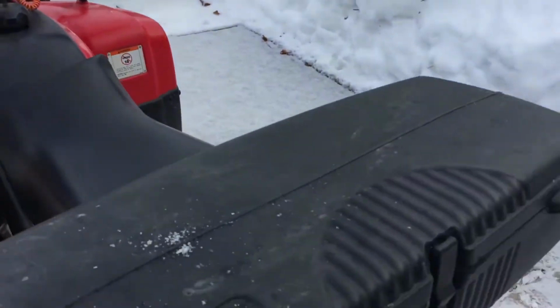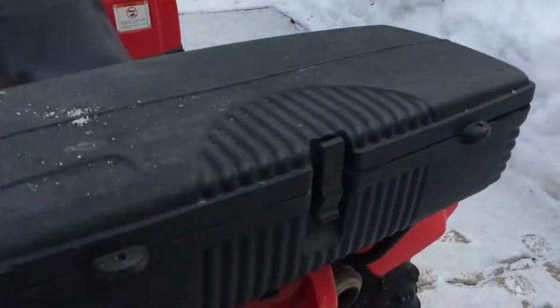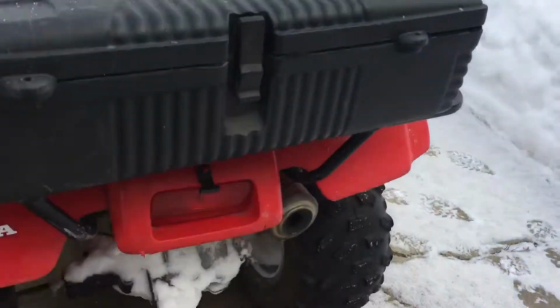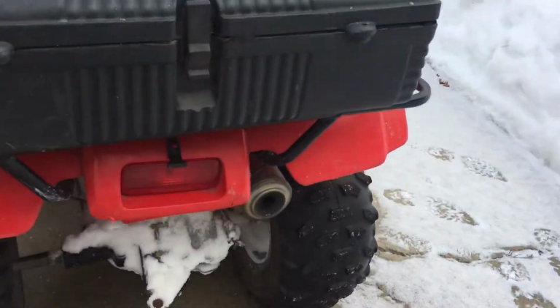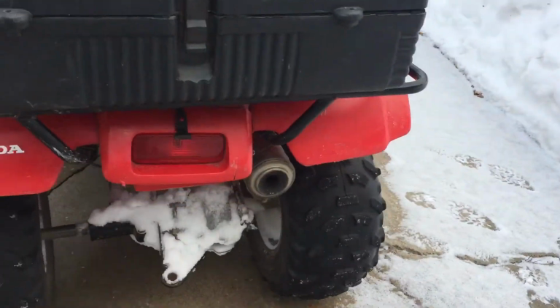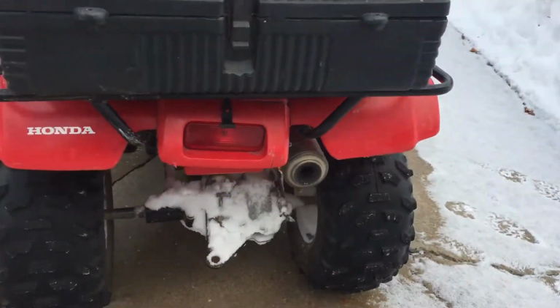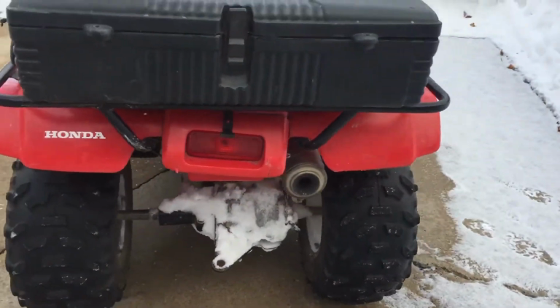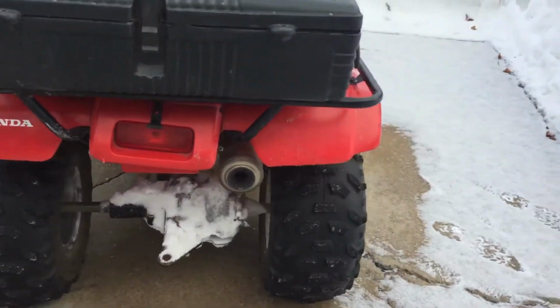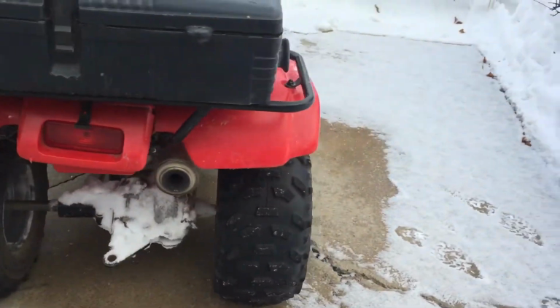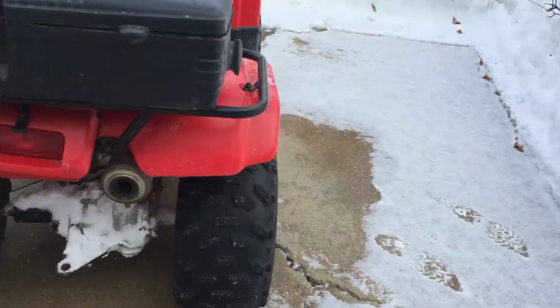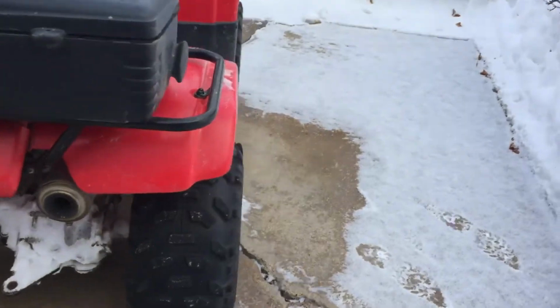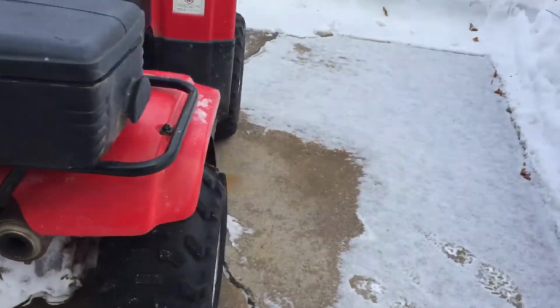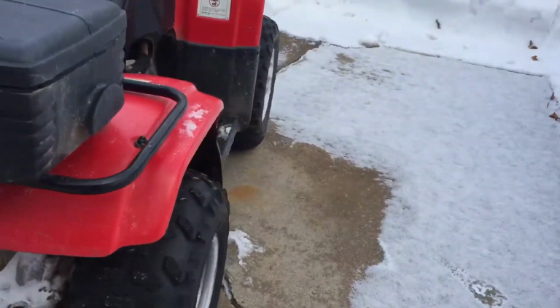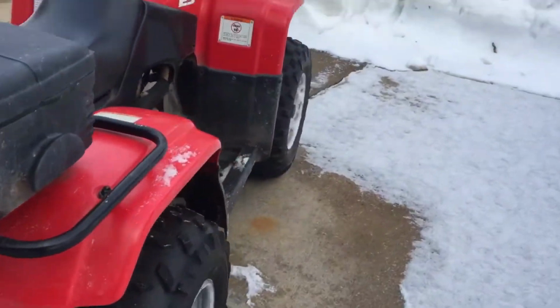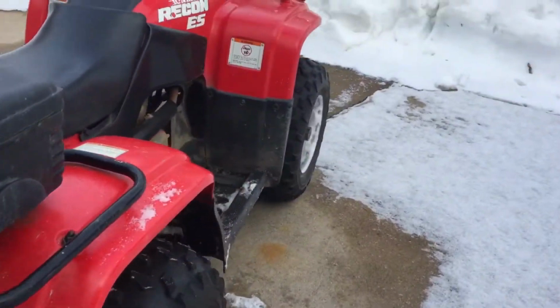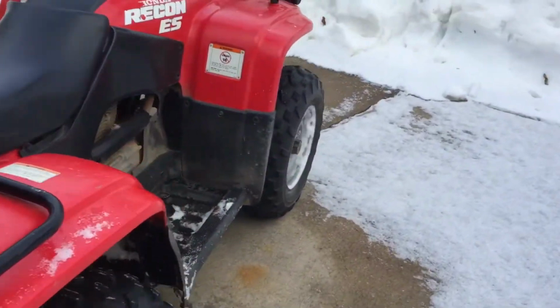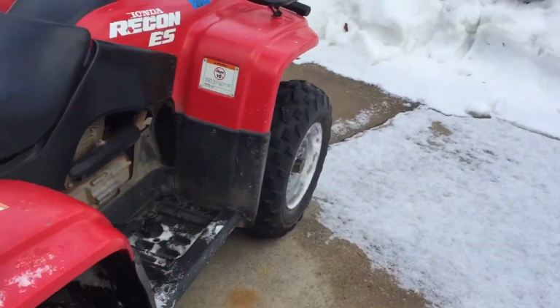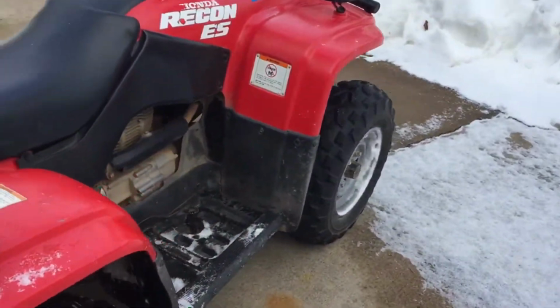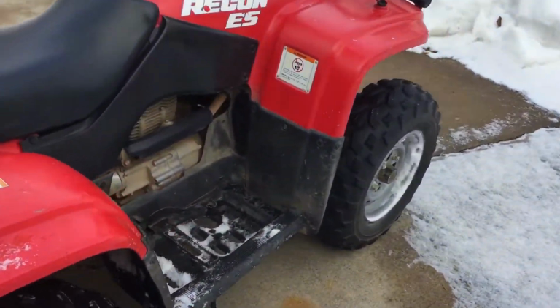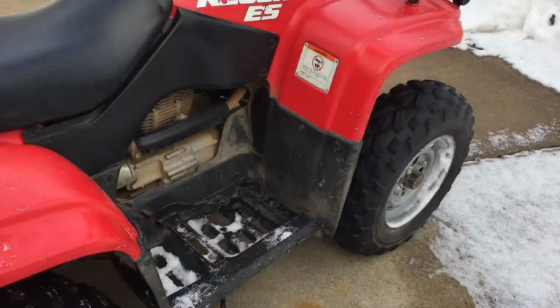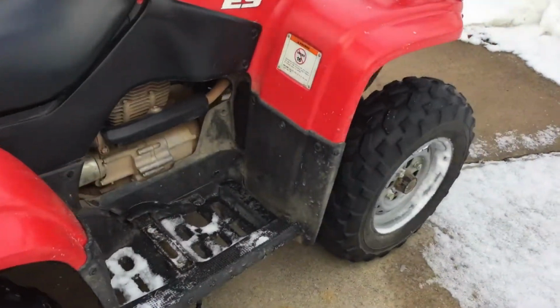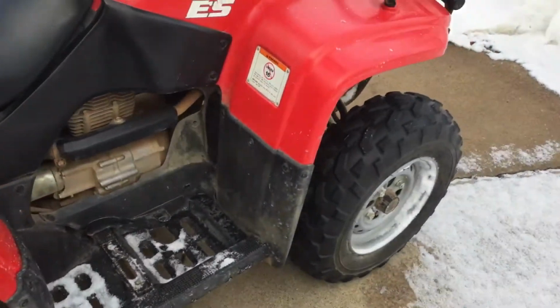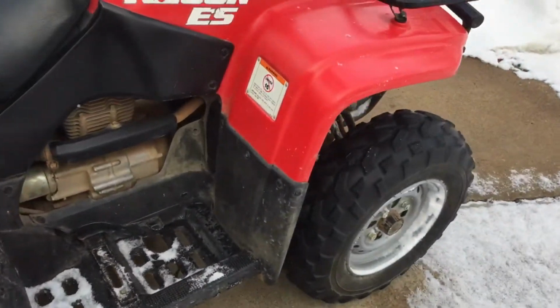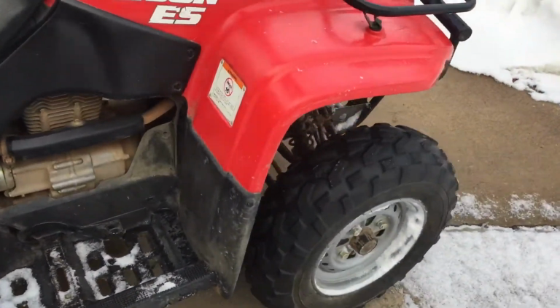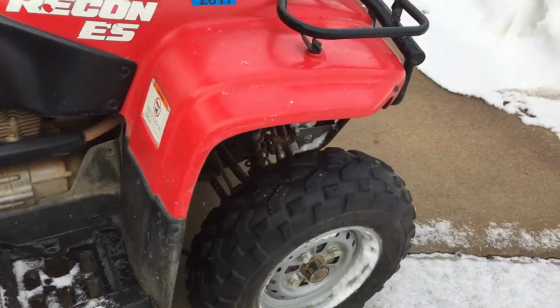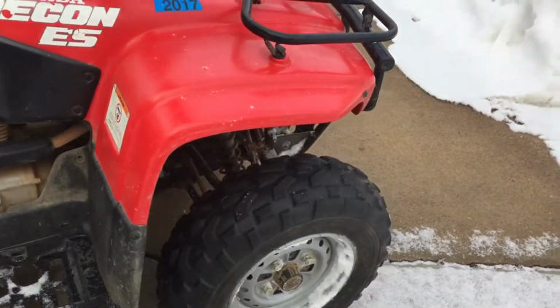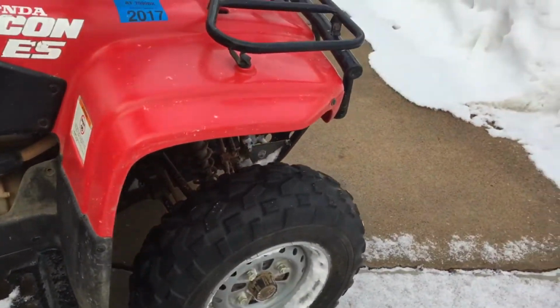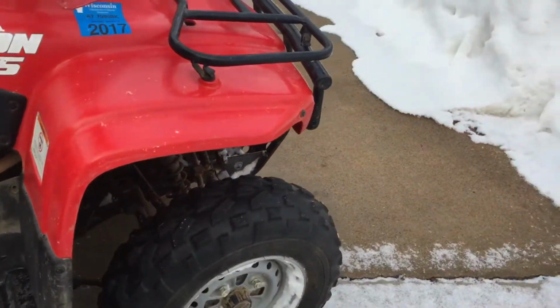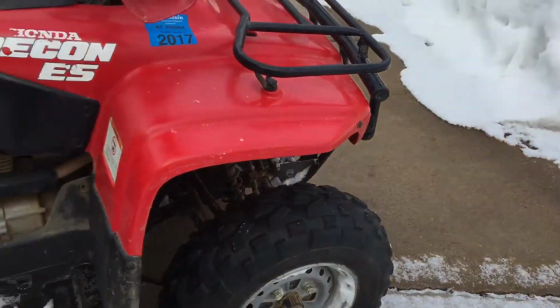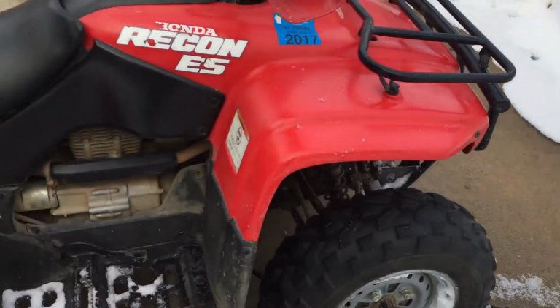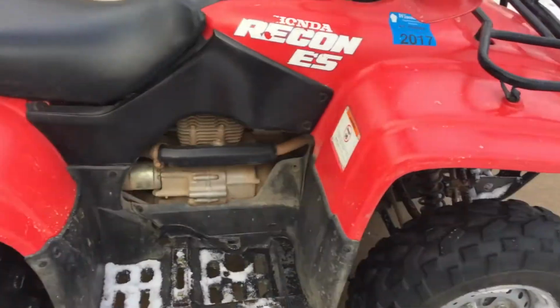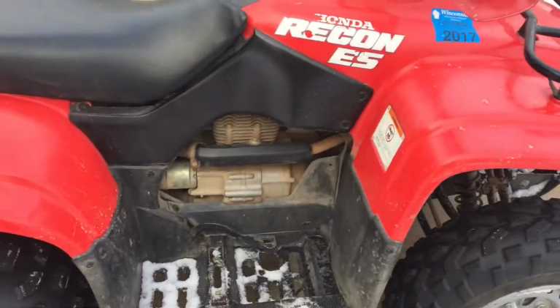I took it for a nice little ride. Everything works great — reverse worked great, started good, ran good, idled good, suspension worked good.